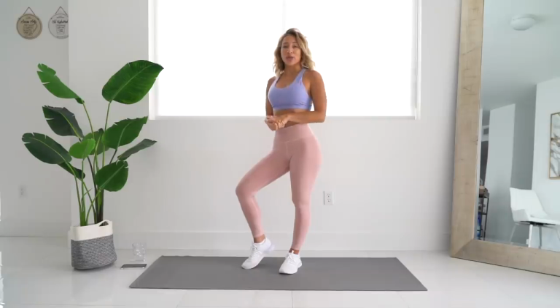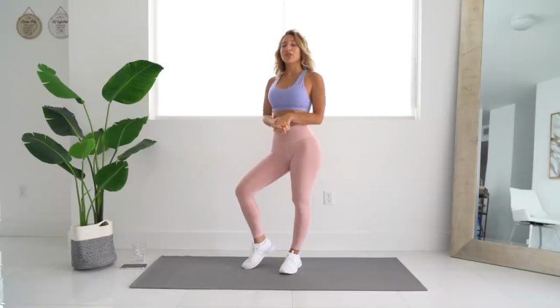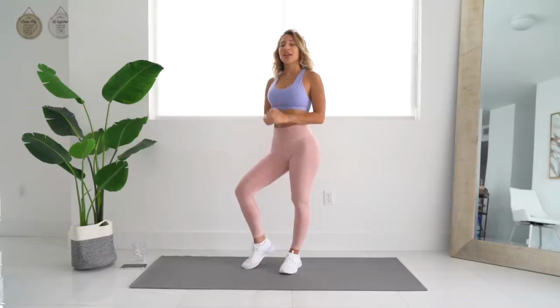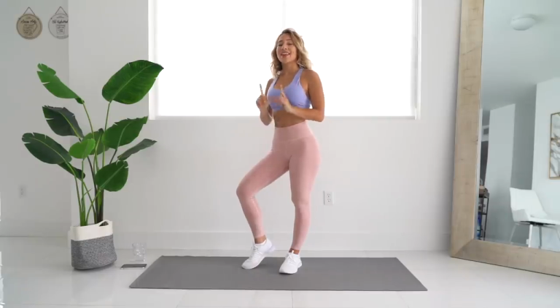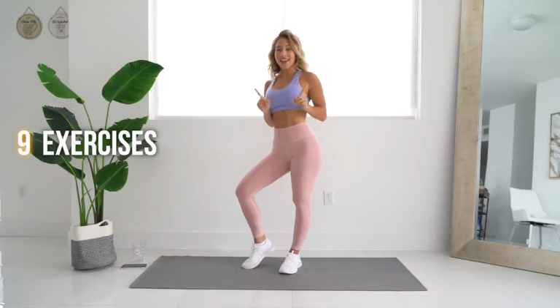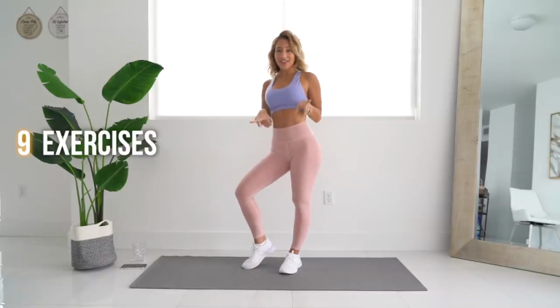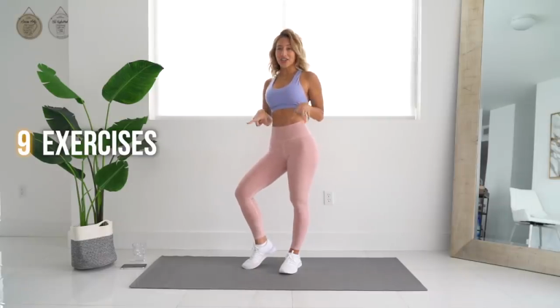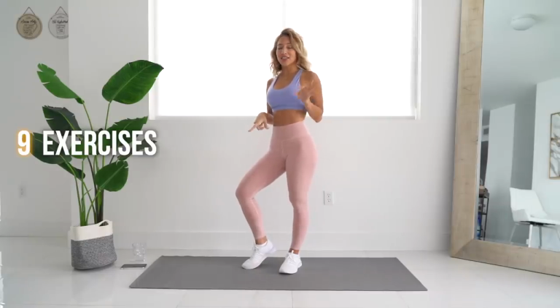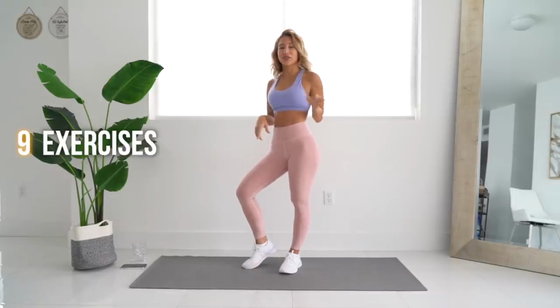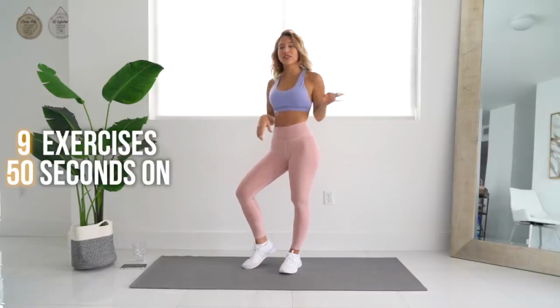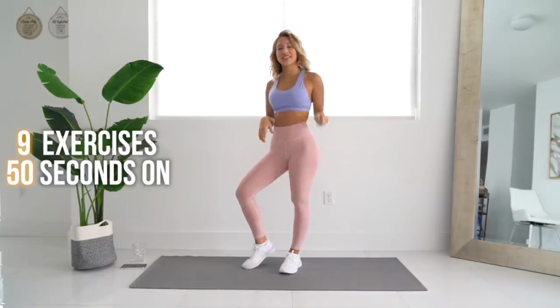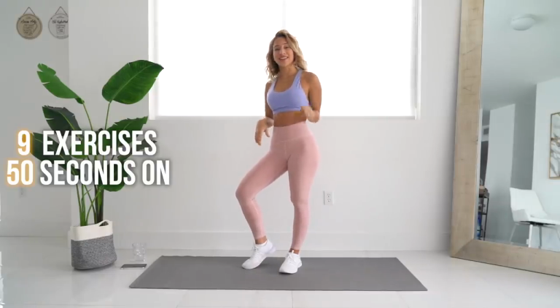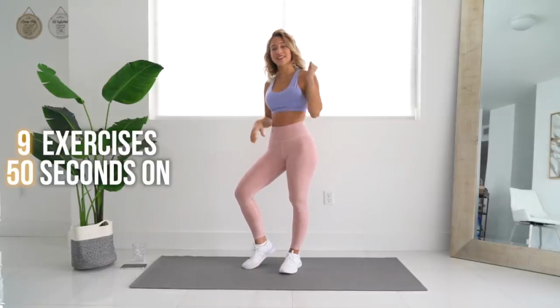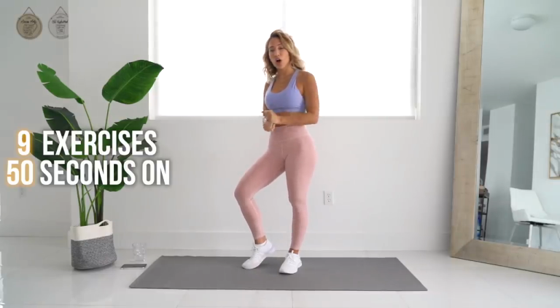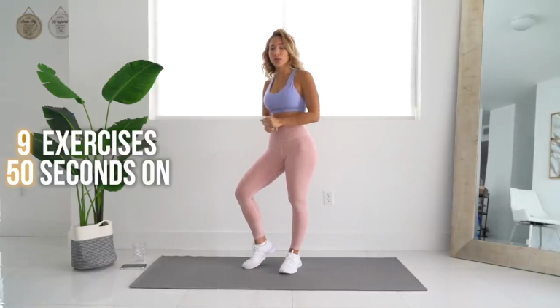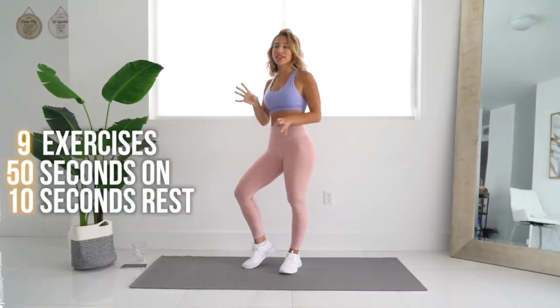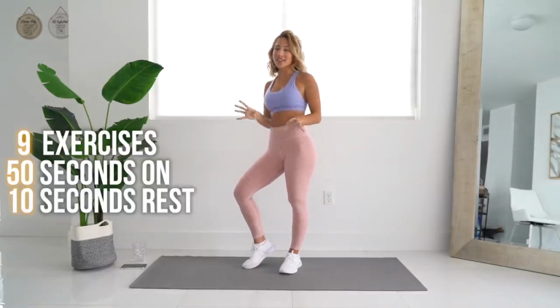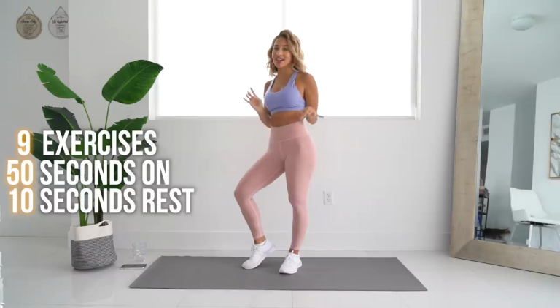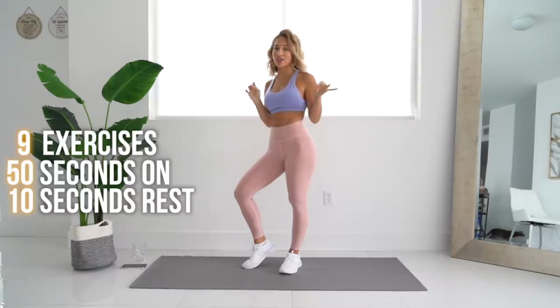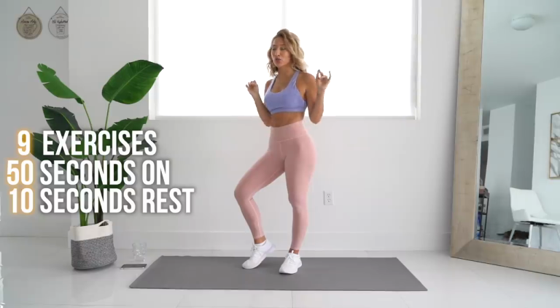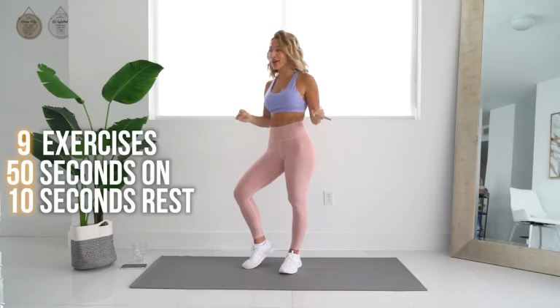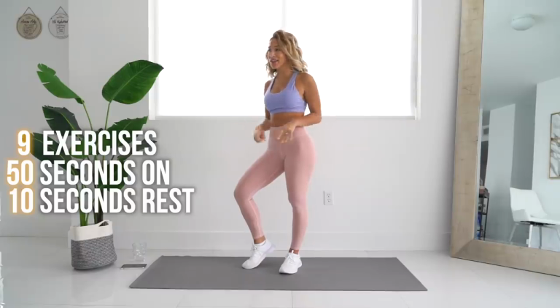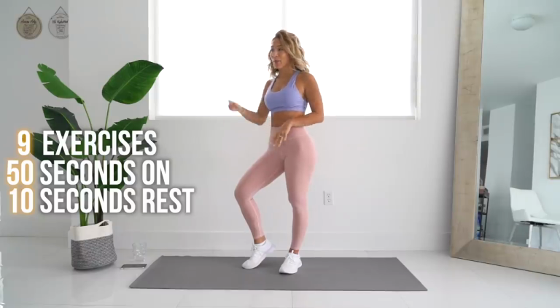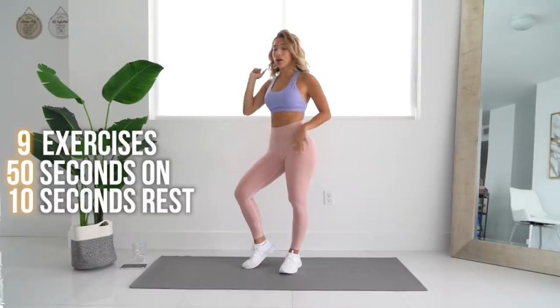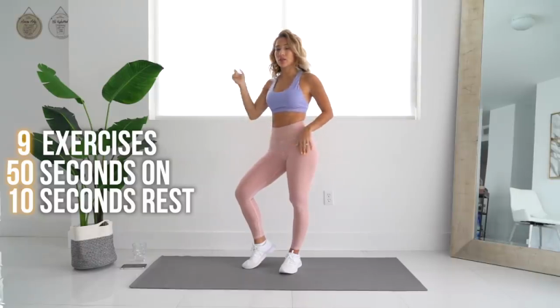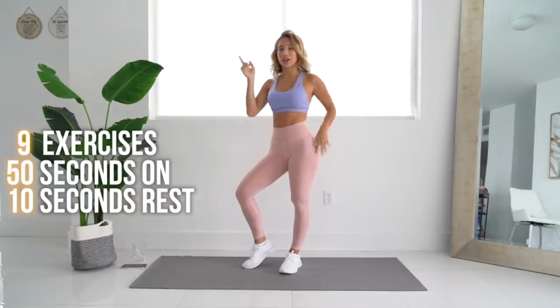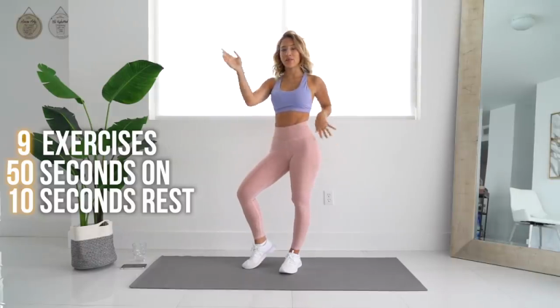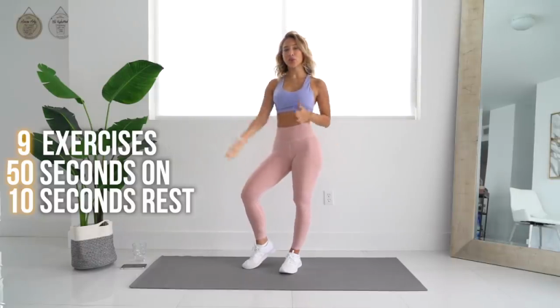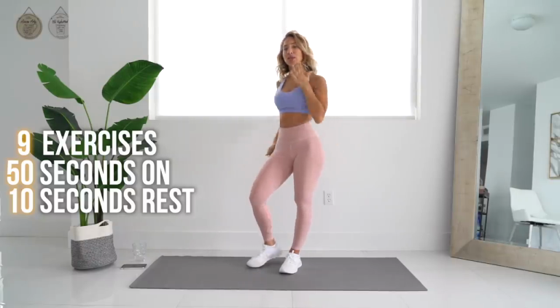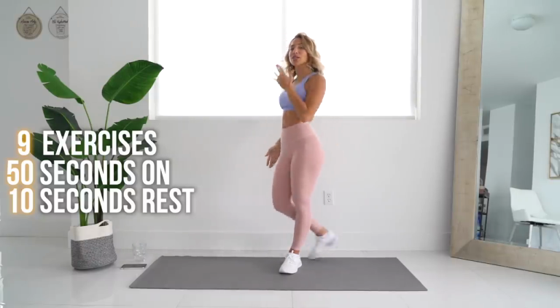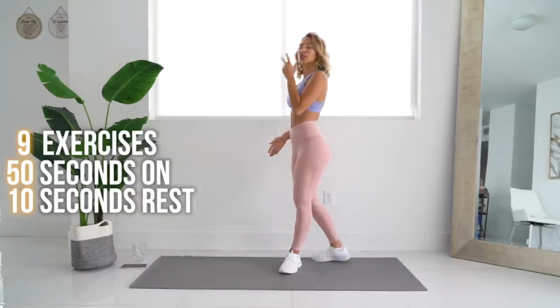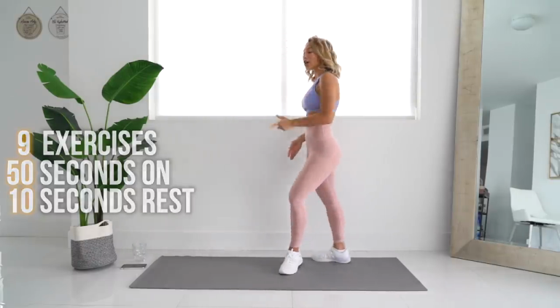We're going to be doing nine exercises for 50 seconds on with 10 seconds rest. I'm going to go ahead and start my timer and we can get started.